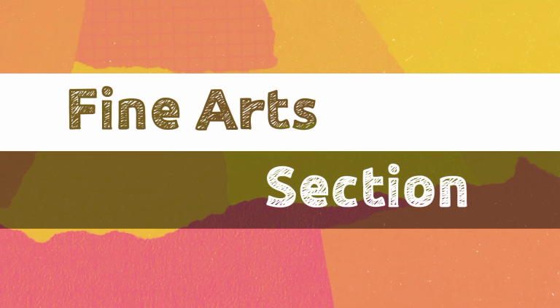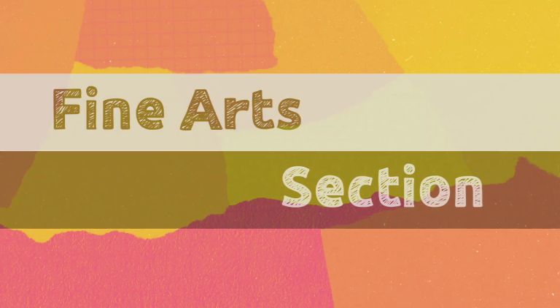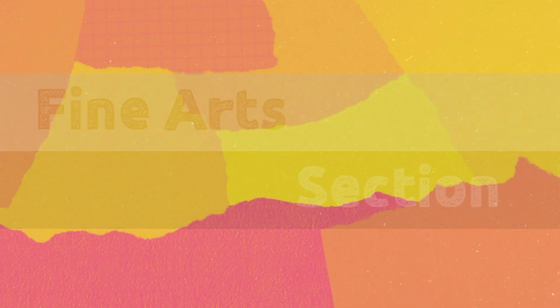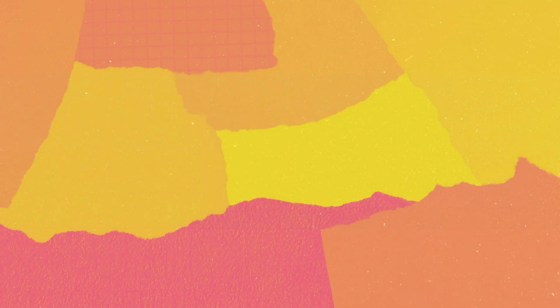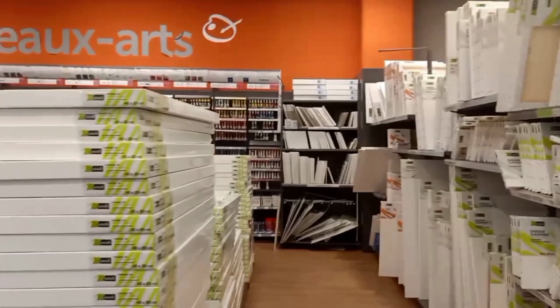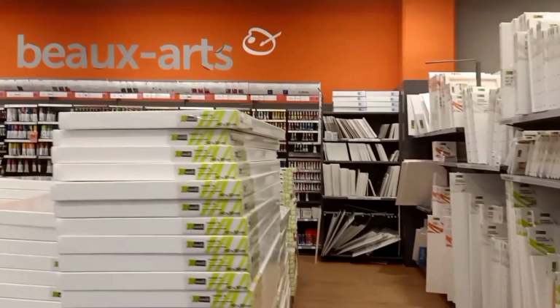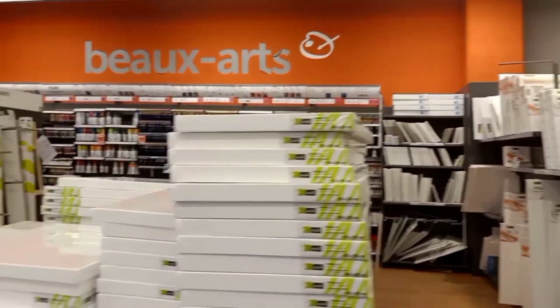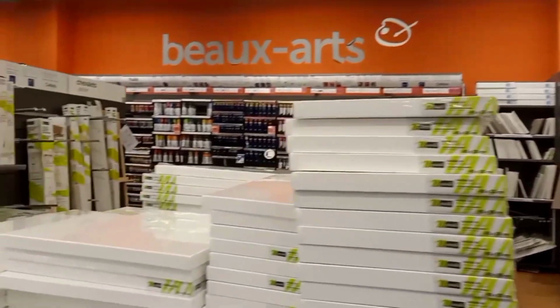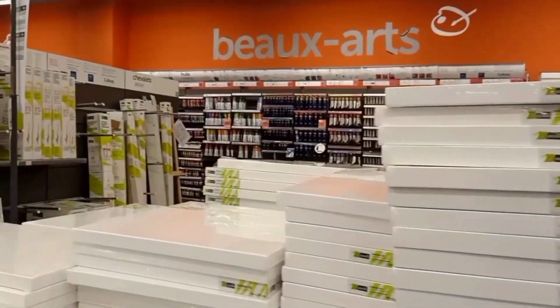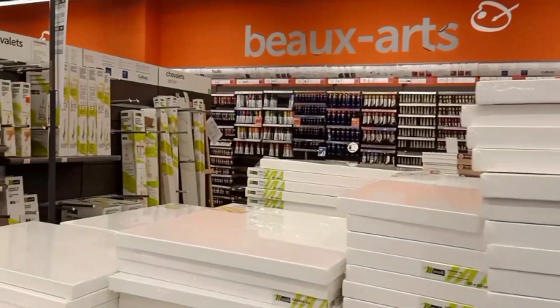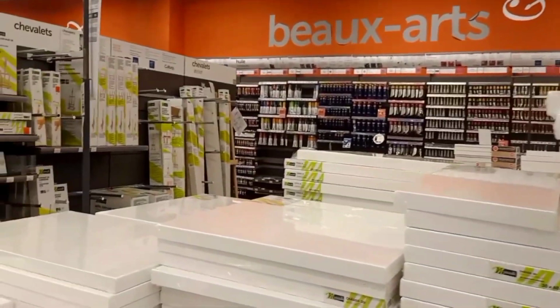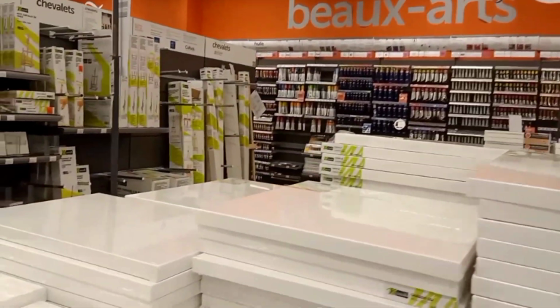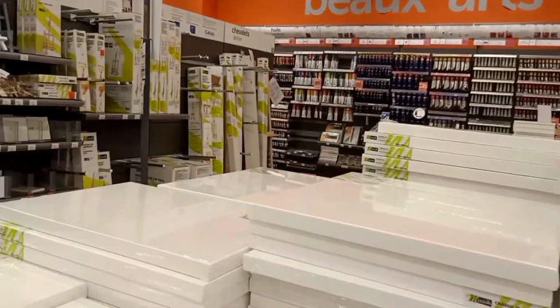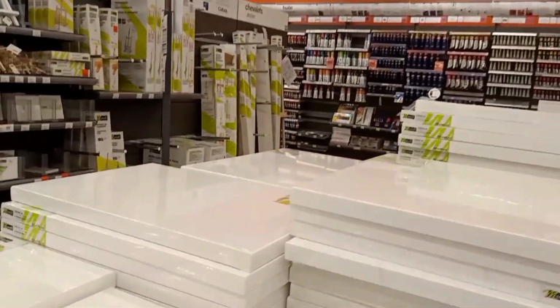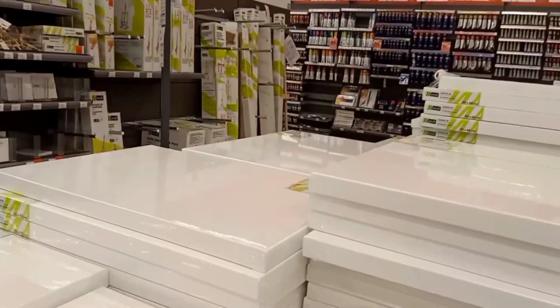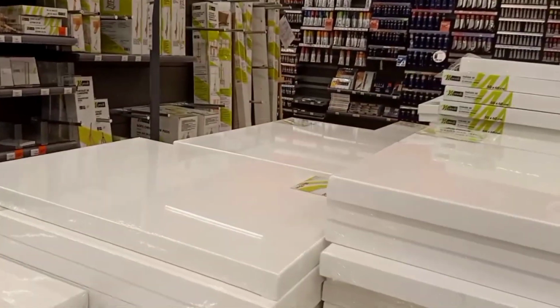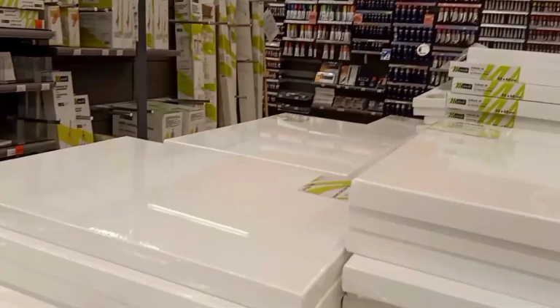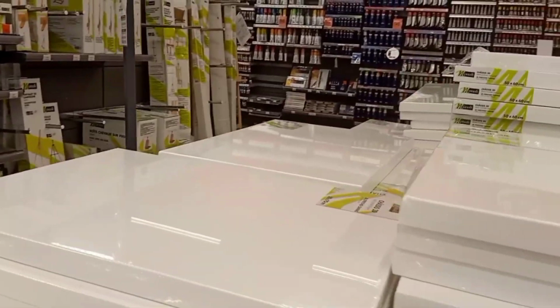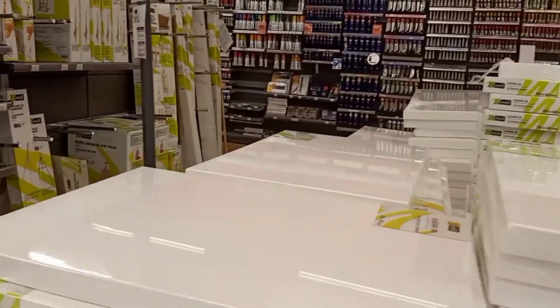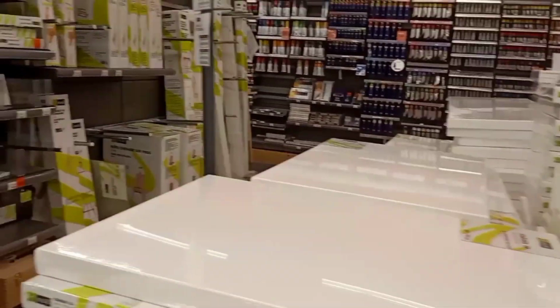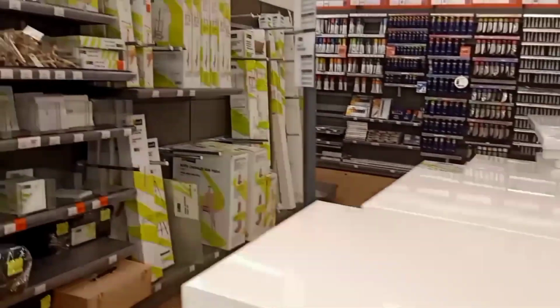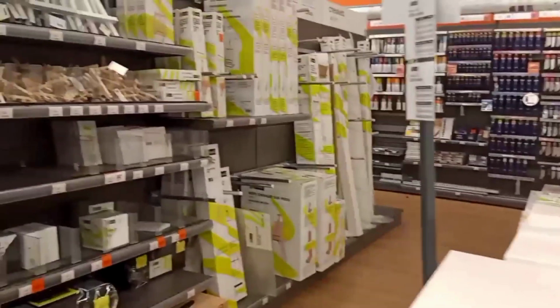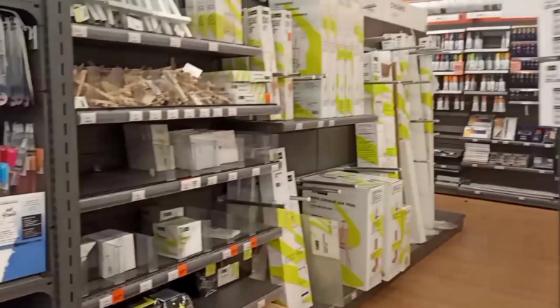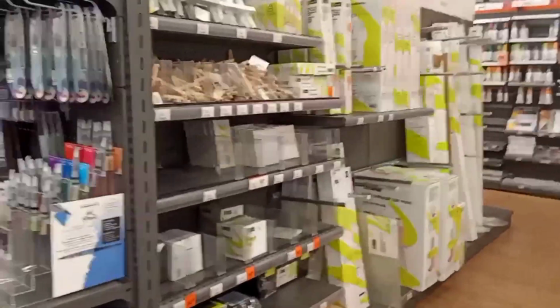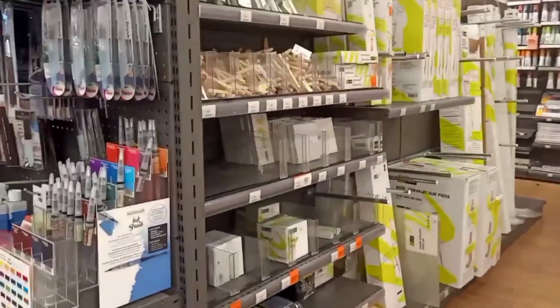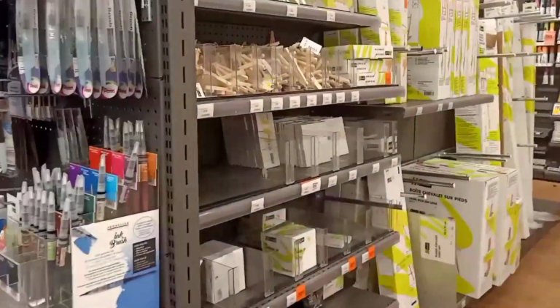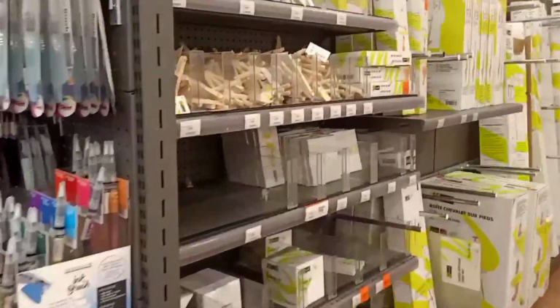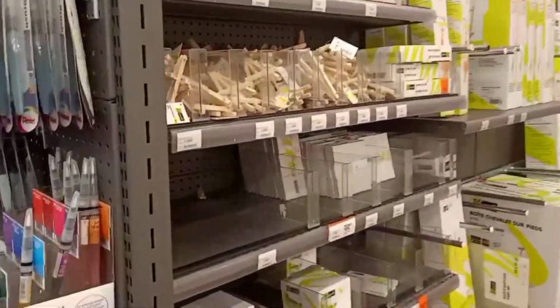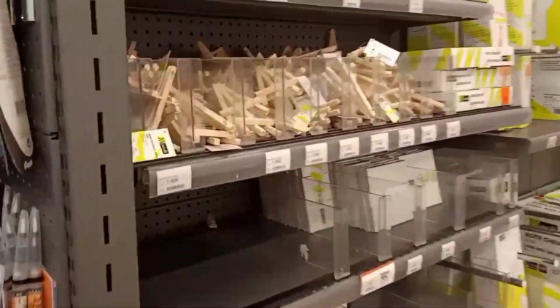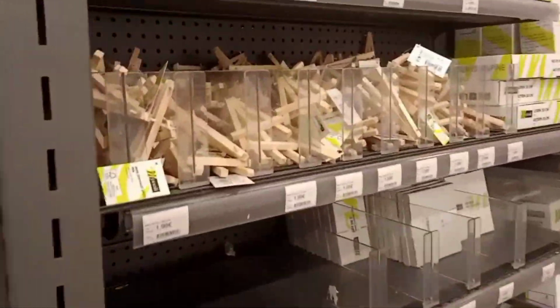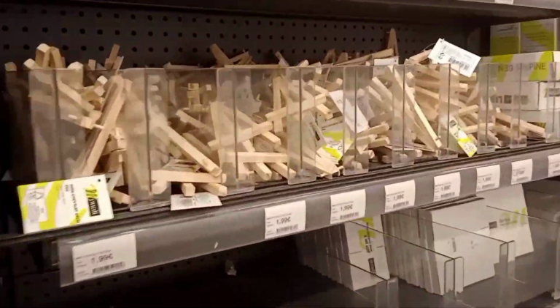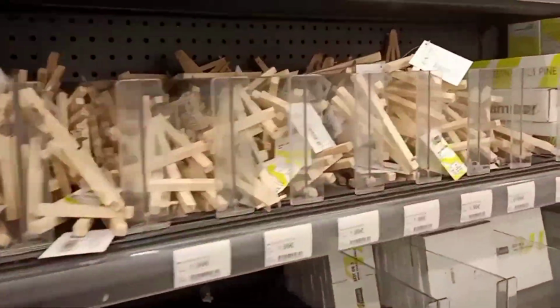In this section, as the name suggests, you will find everything related to fine arts — right from the canvas to the brushes to colors, everything.